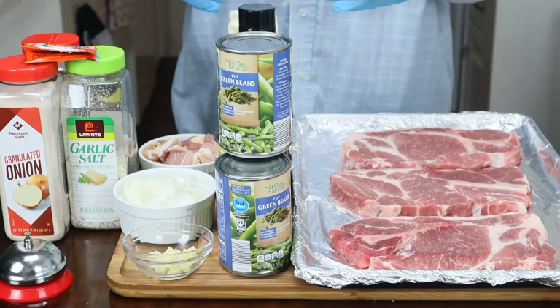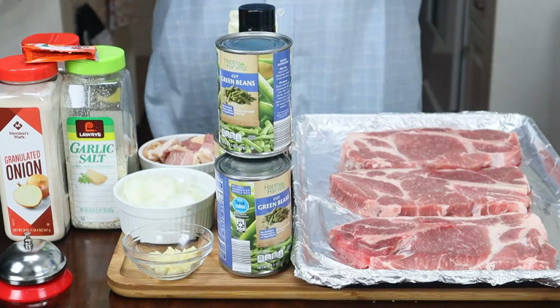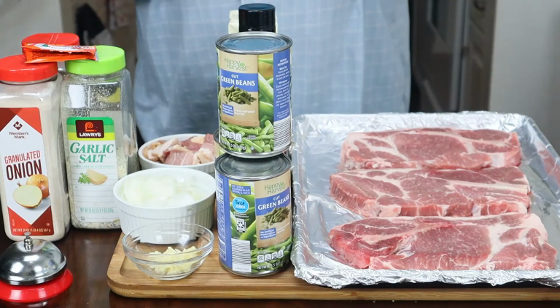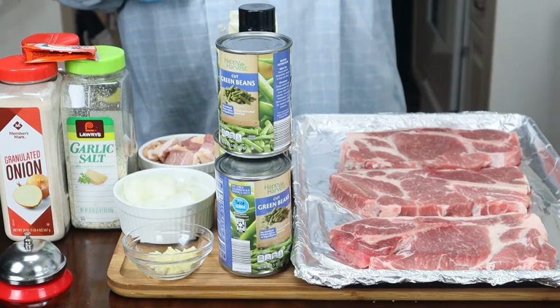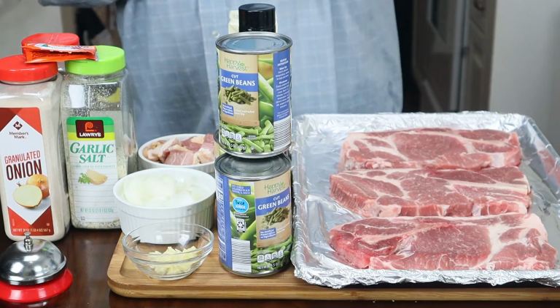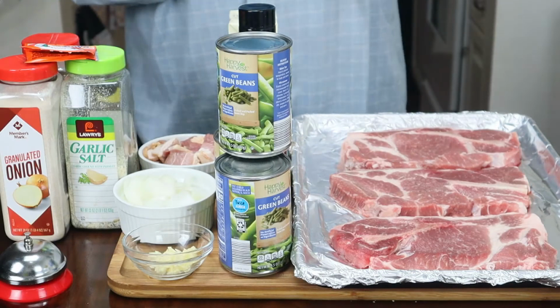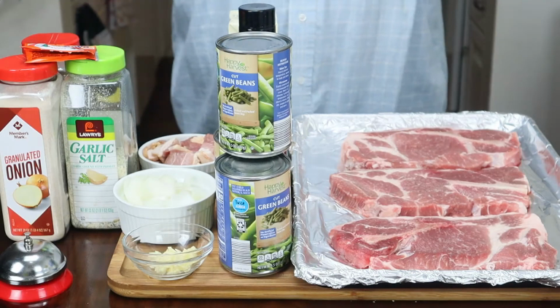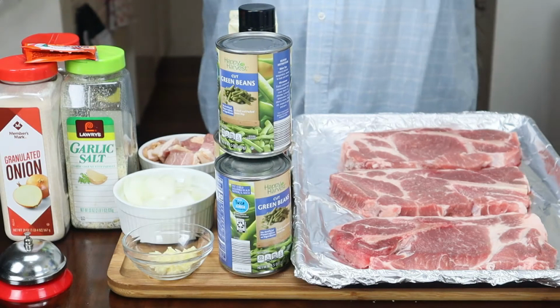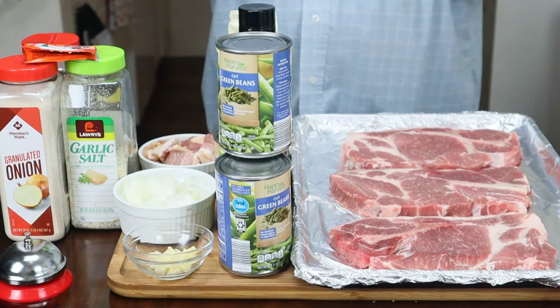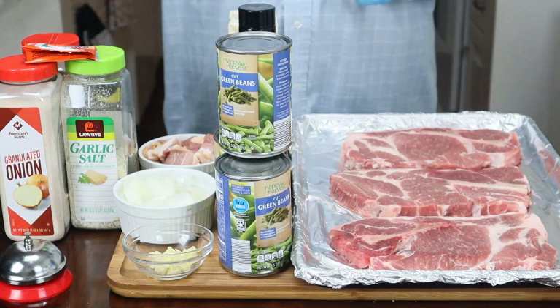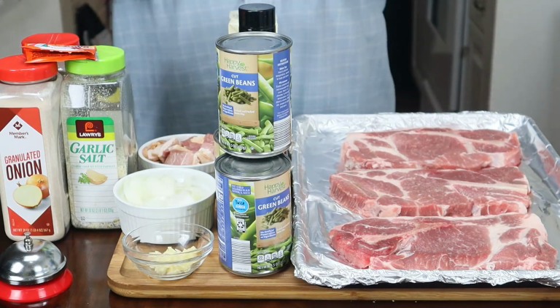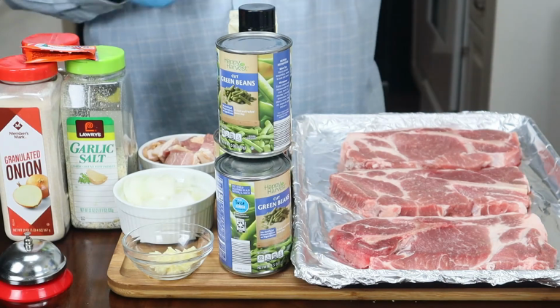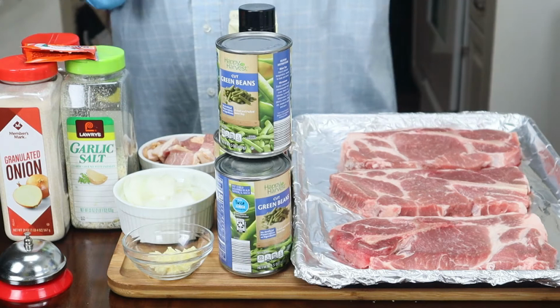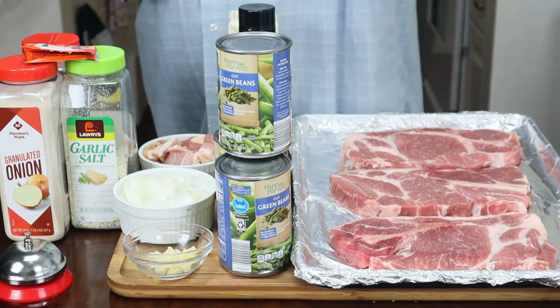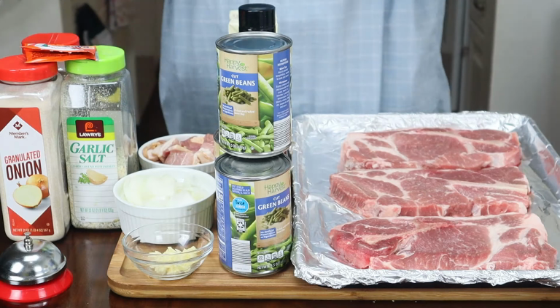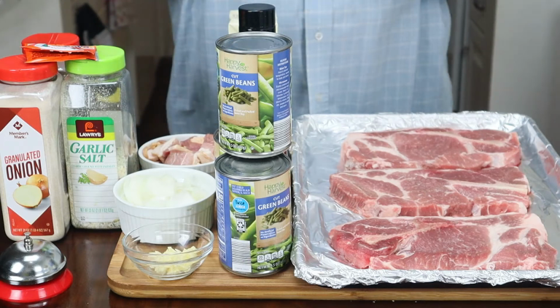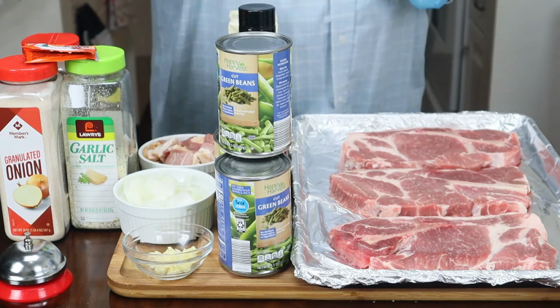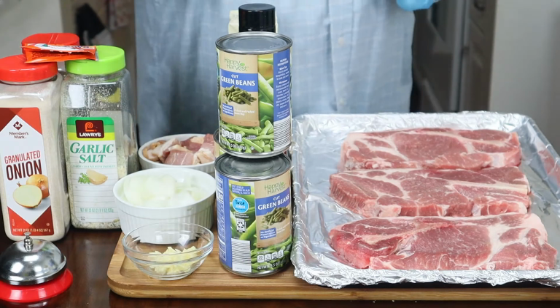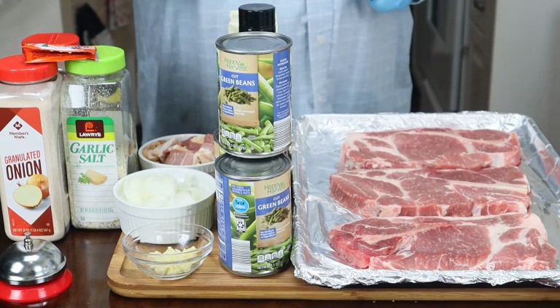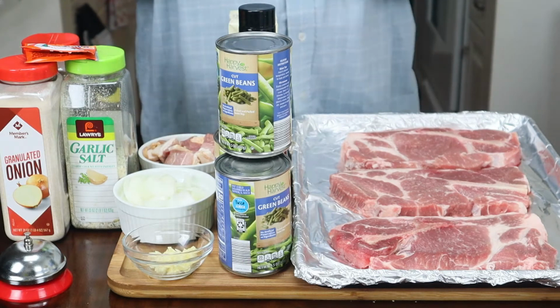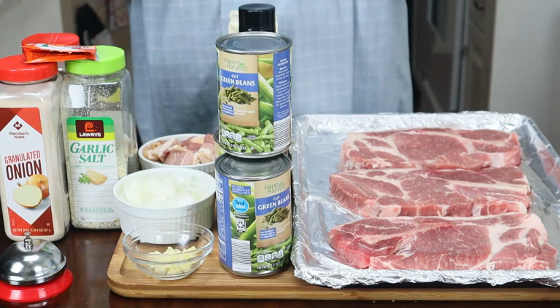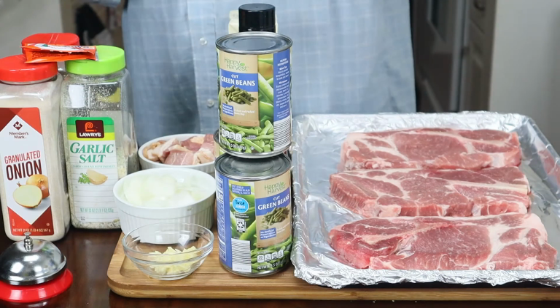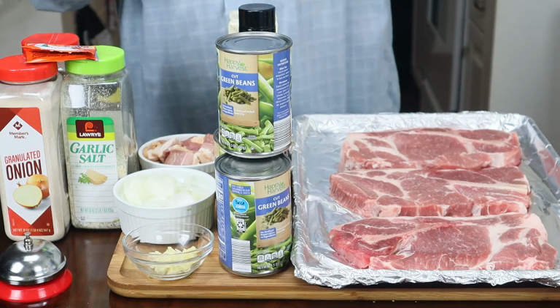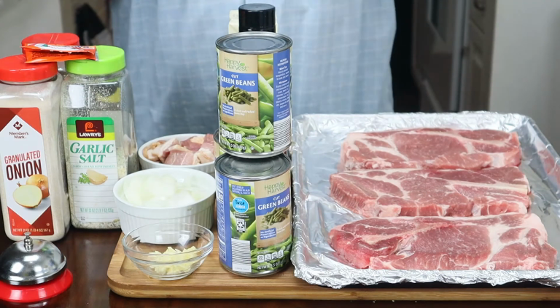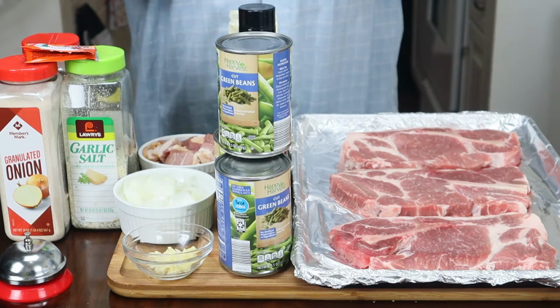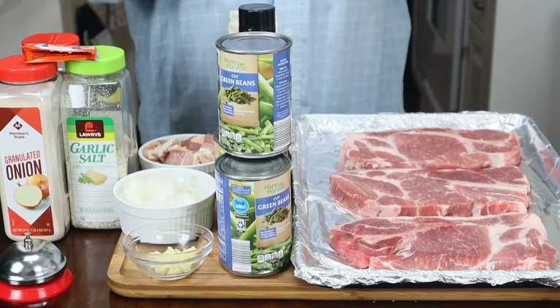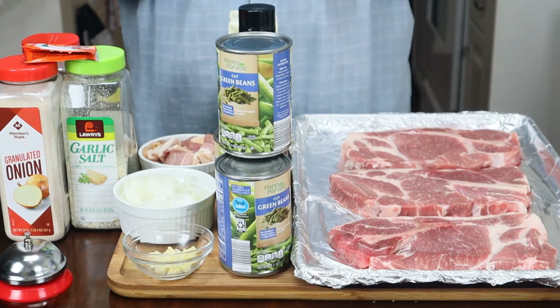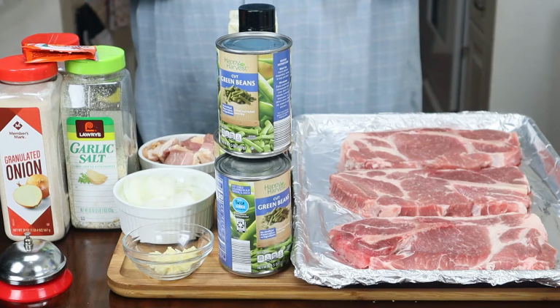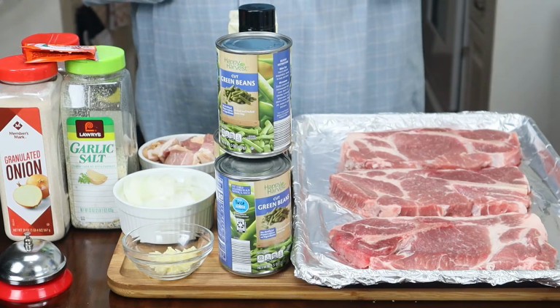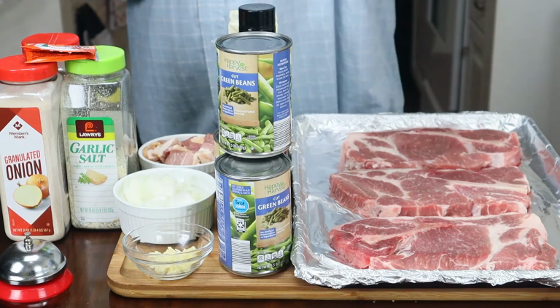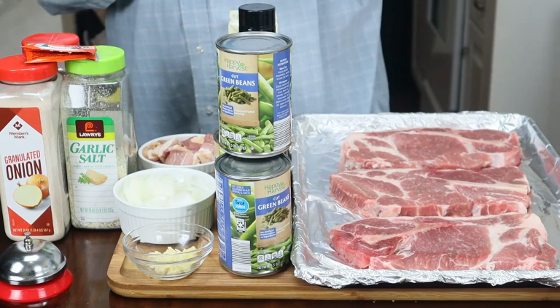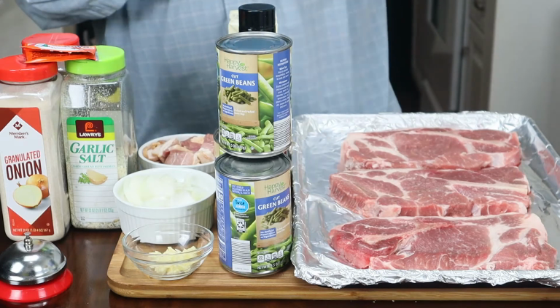Hey guys, thank you for tuning back into my channel. My name is Veldog and this is my kitchen, where I've been teaching you how to make affordable restaurant quality foods or better, from my home to yours. Stay tuned in and let's get cooking.